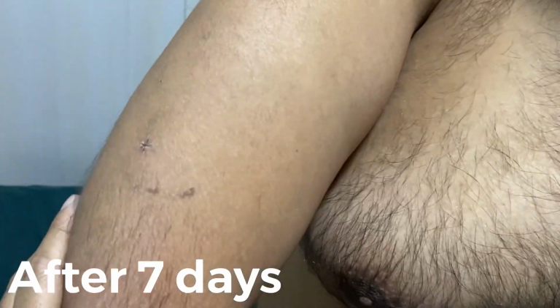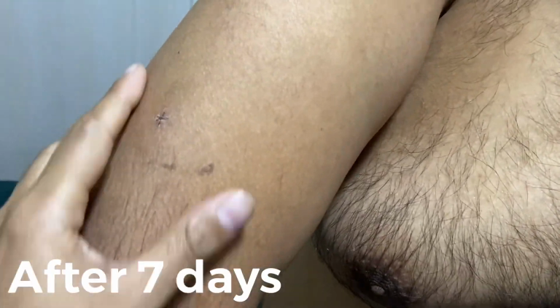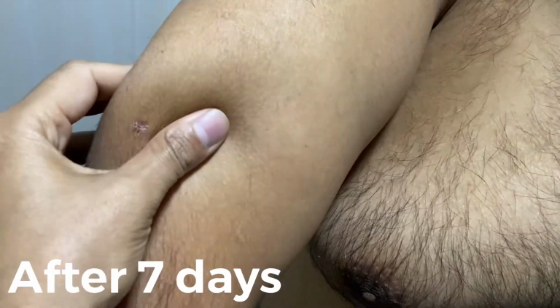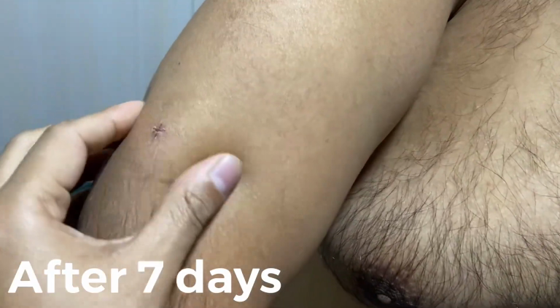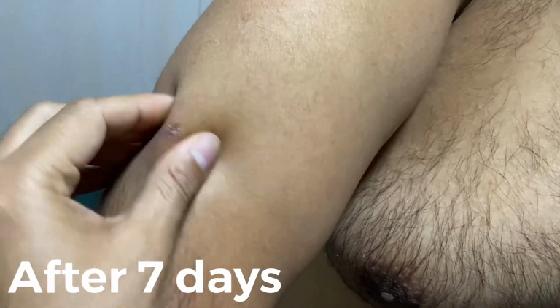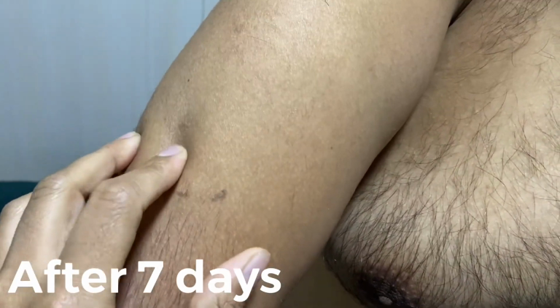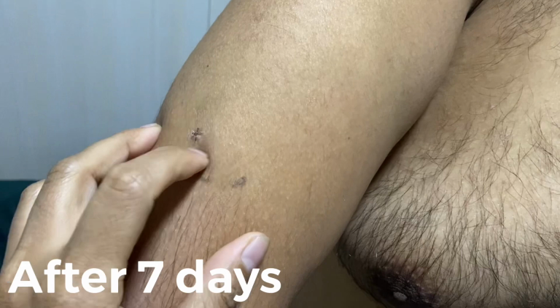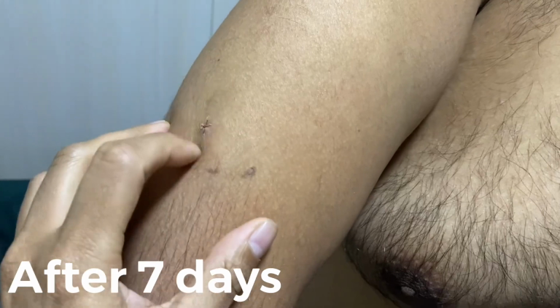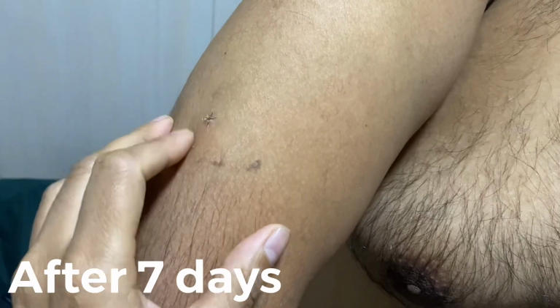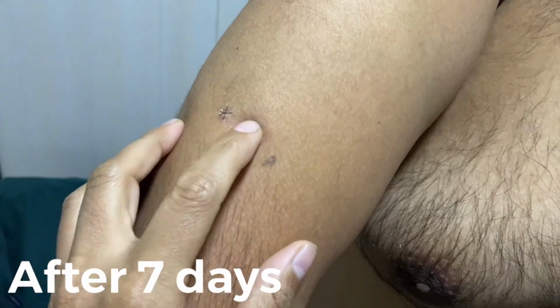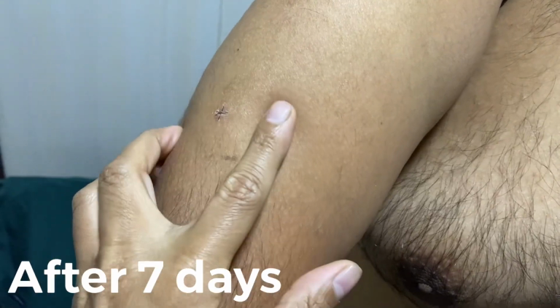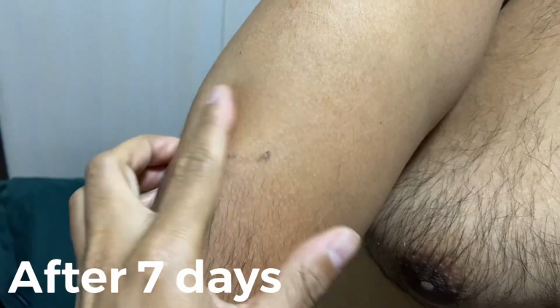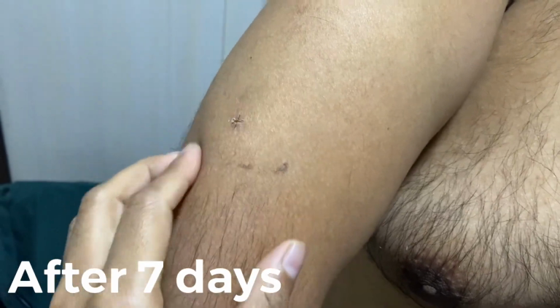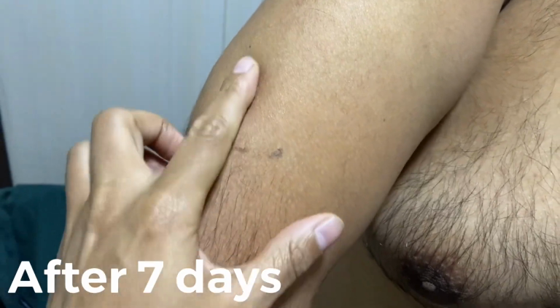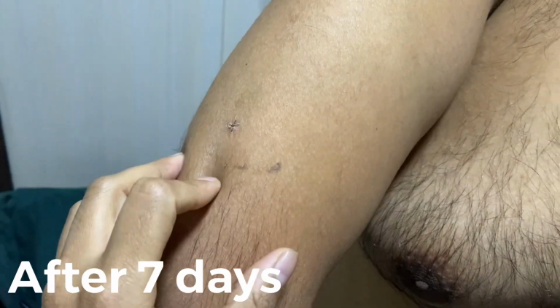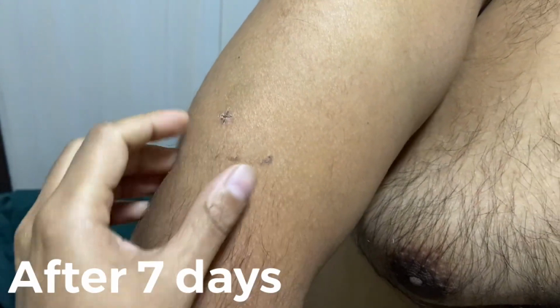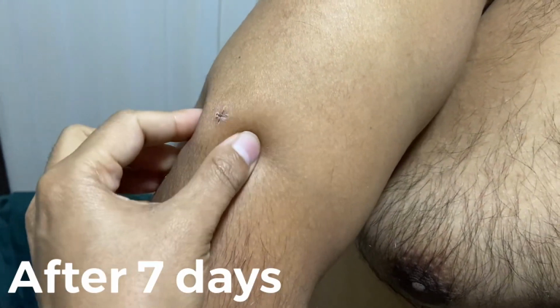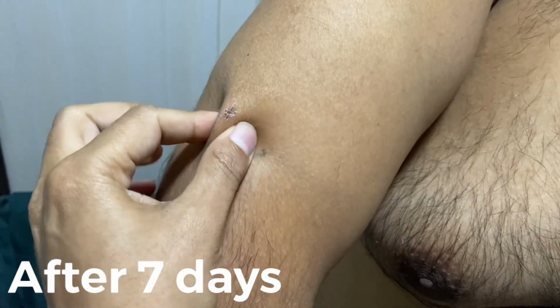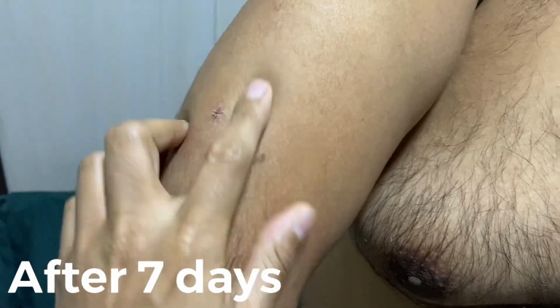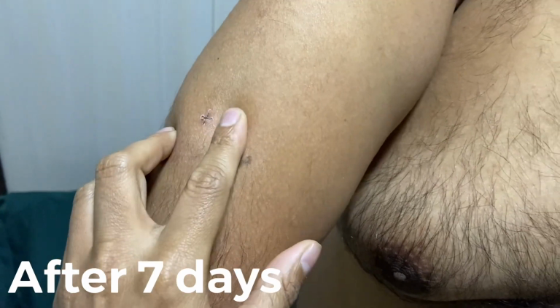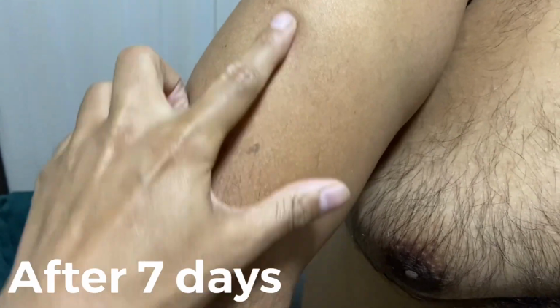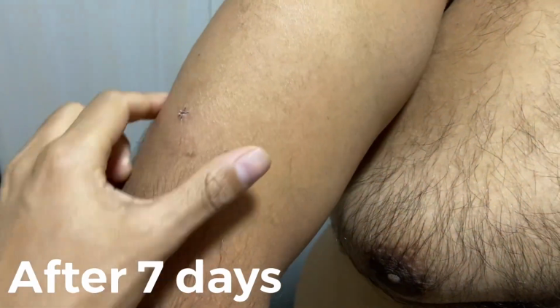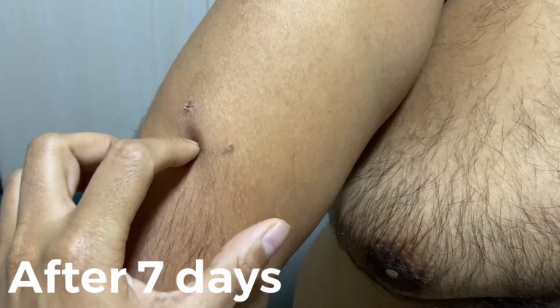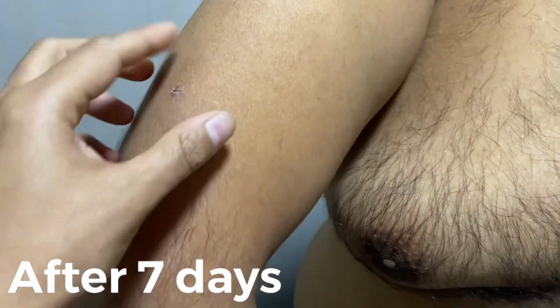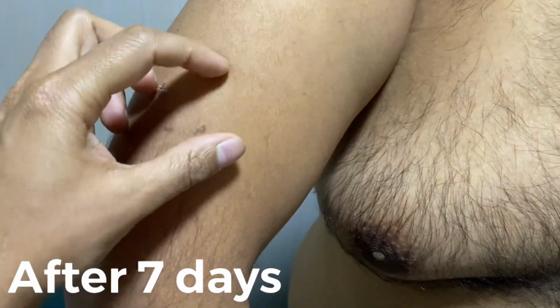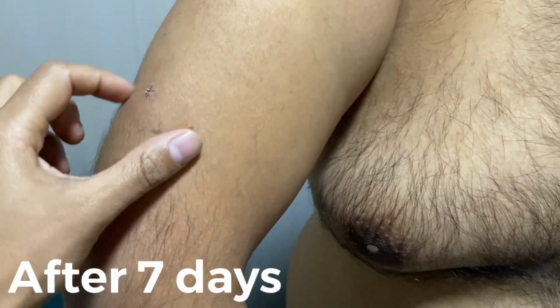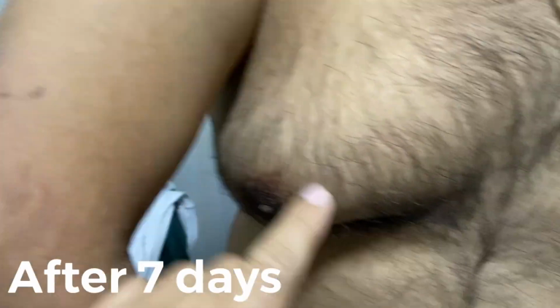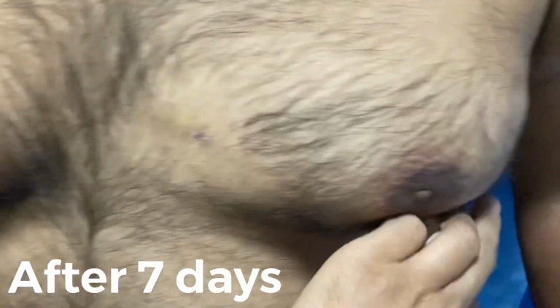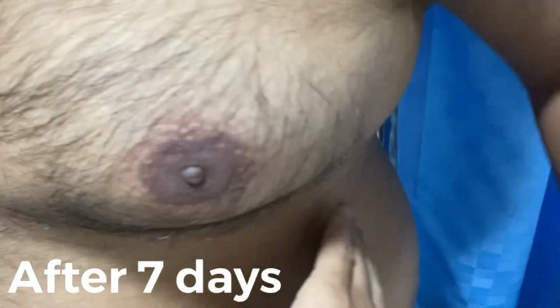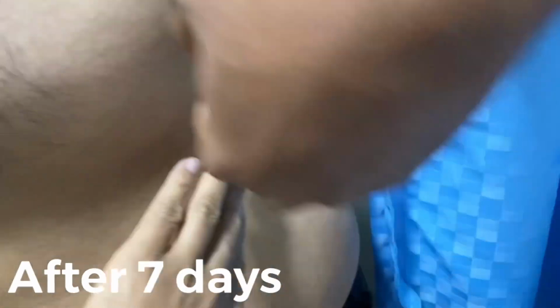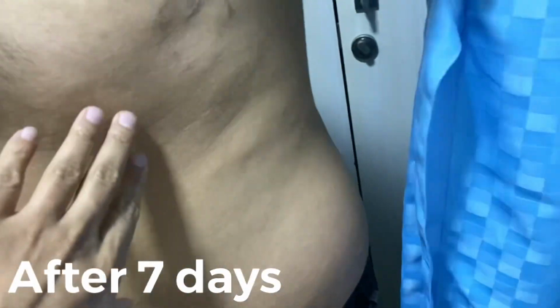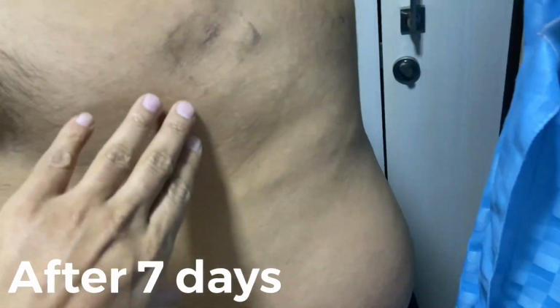Lipoma is removed. And then this one, this one — this is the only incision. This will be completely clear. These are our lipomas. Multiple lipomas patient that we removed with the scarless technique. Here too, and here too, there is also a lipoma.